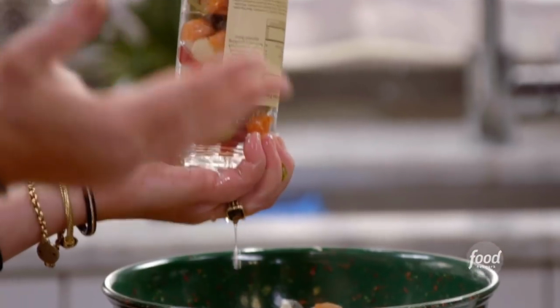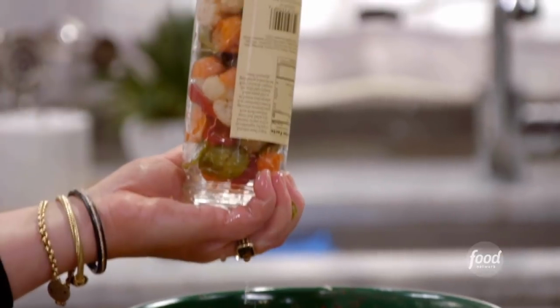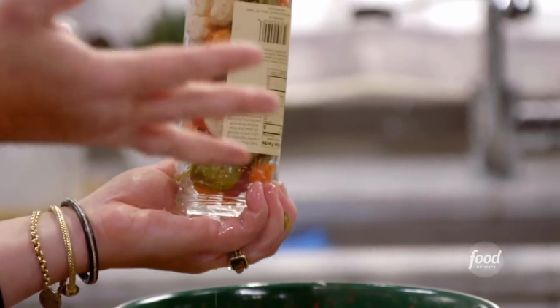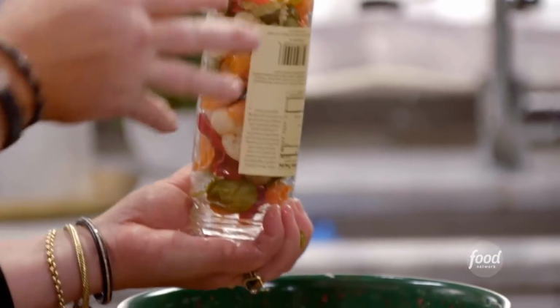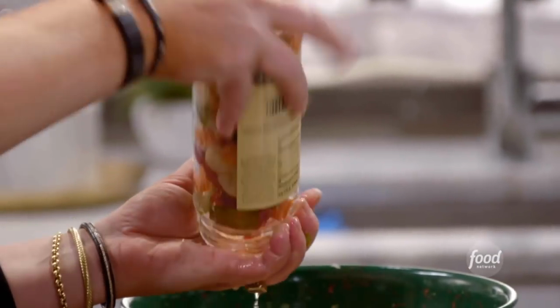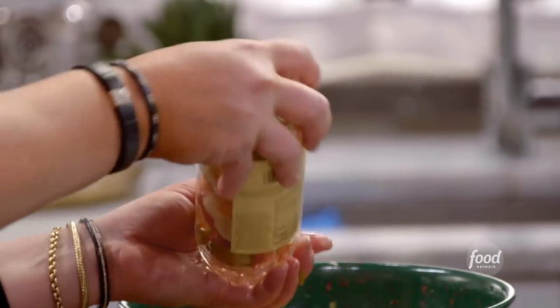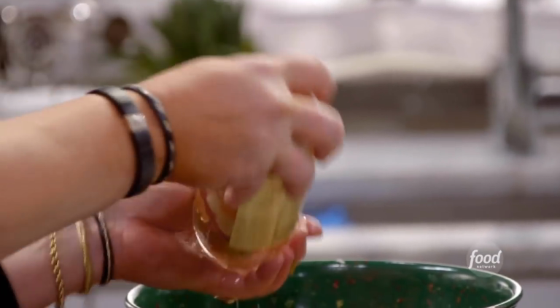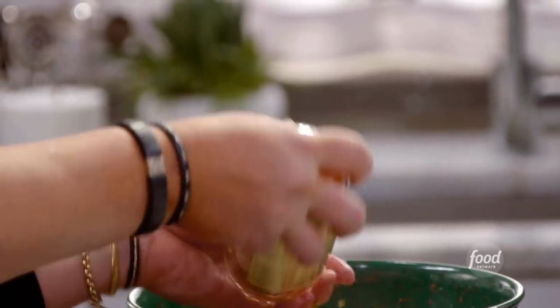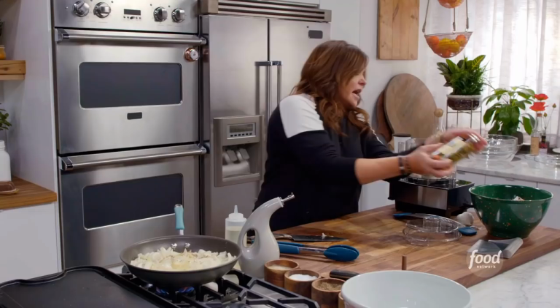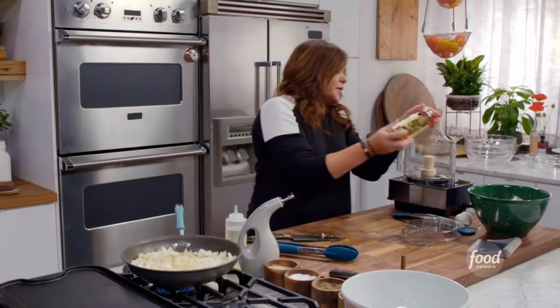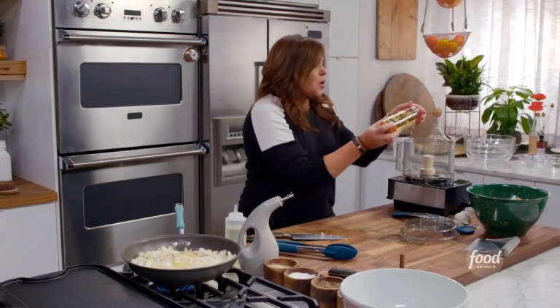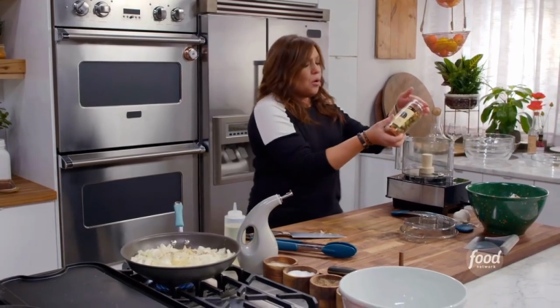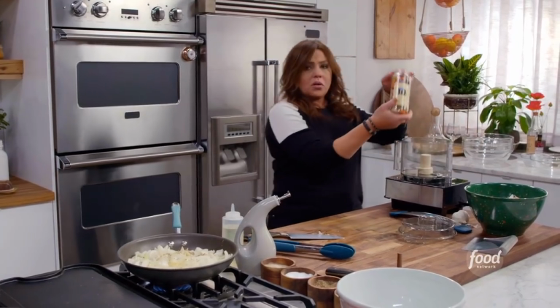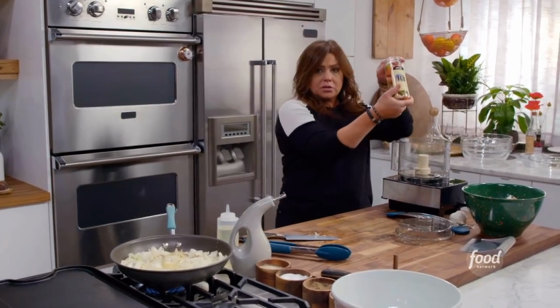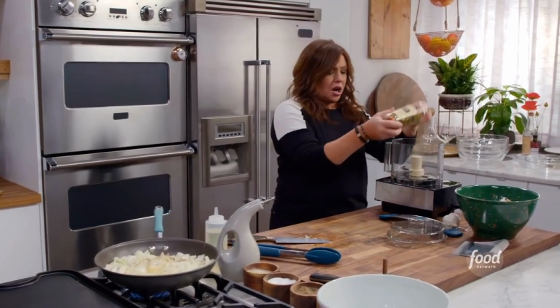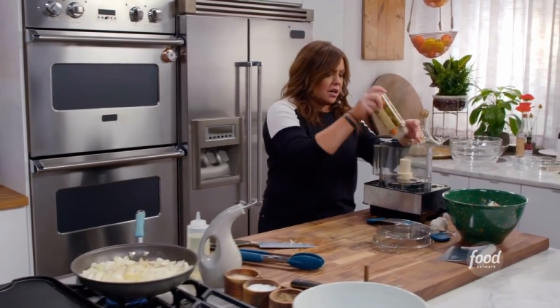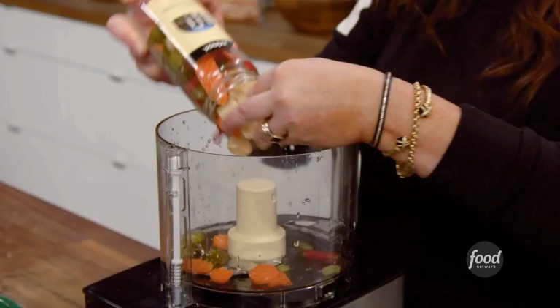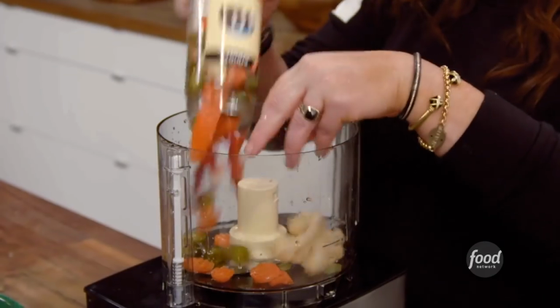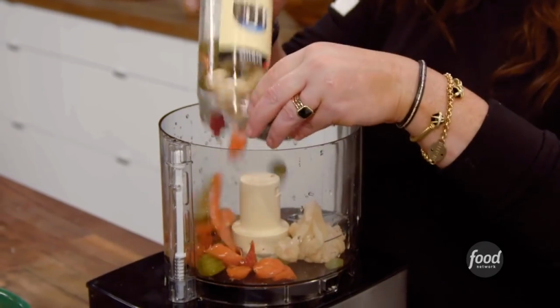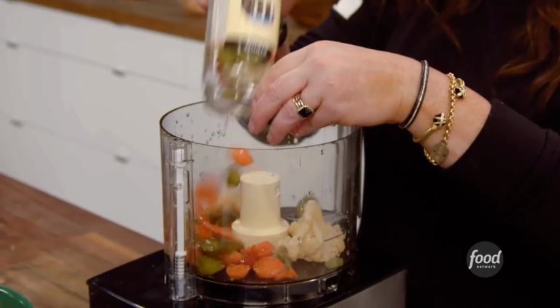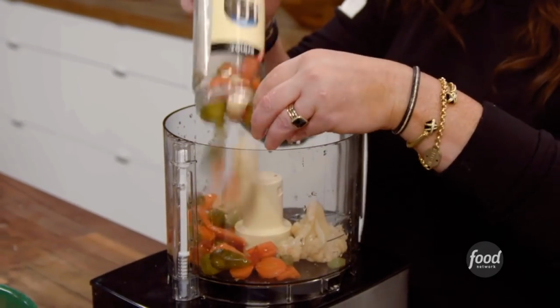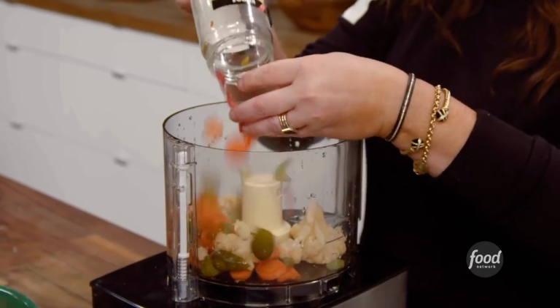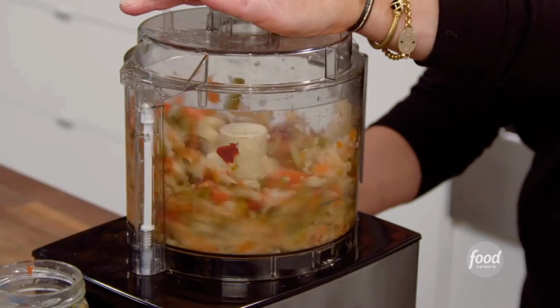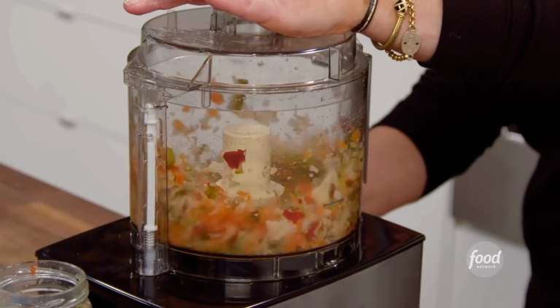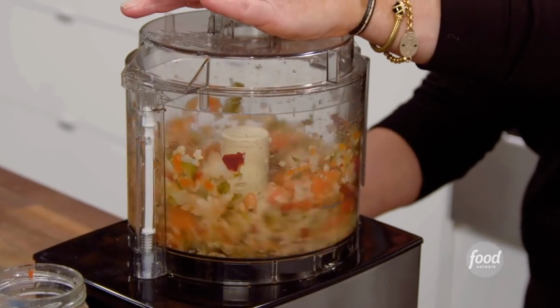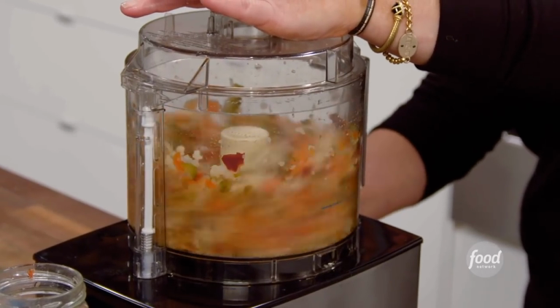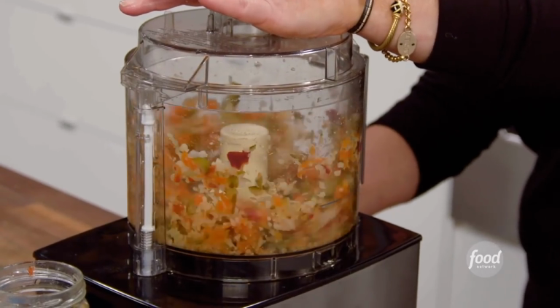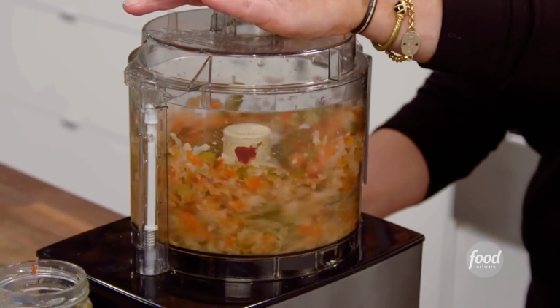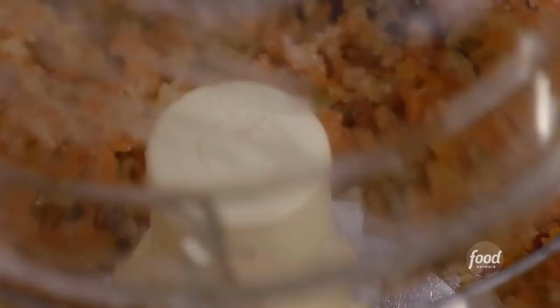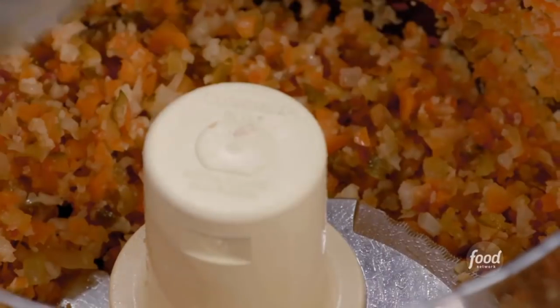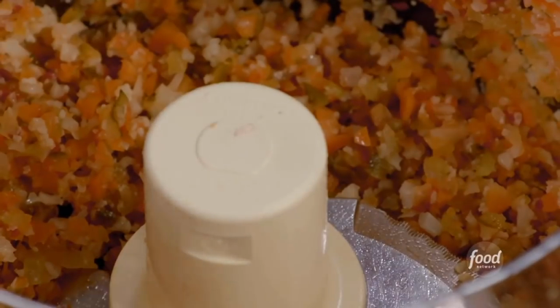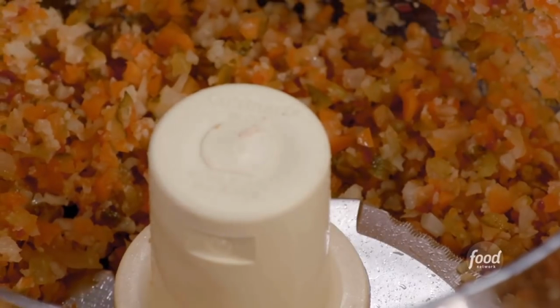Giardiniera is hot pickled vegetable salad. Put the whole jar into the food processor. Give this a couple of zaps. That's done.